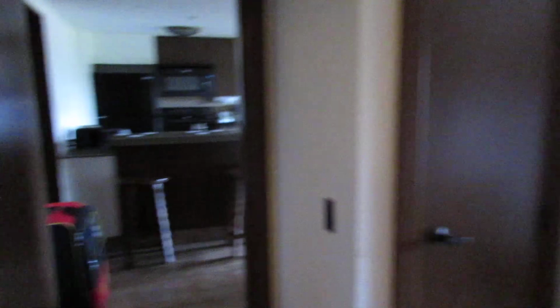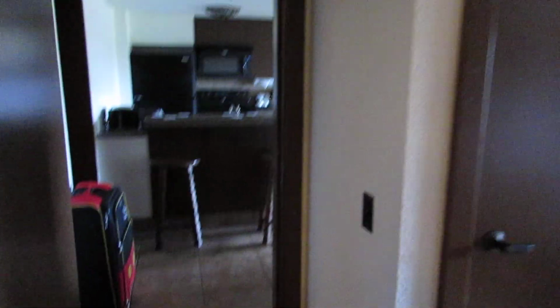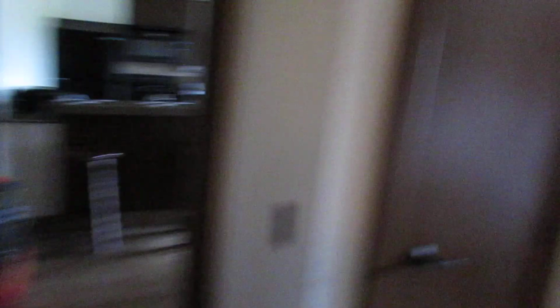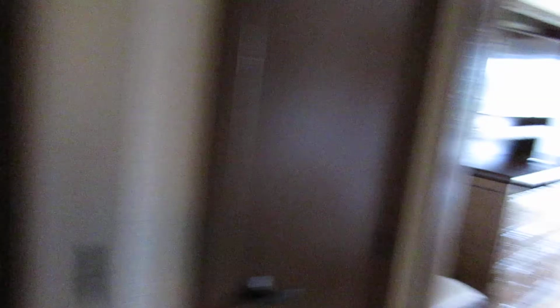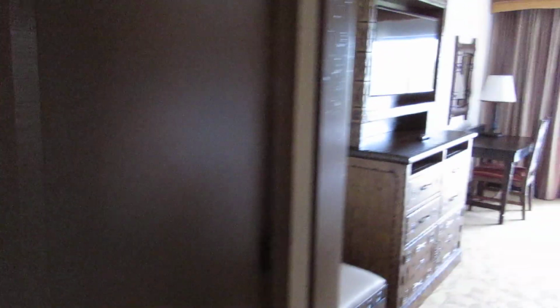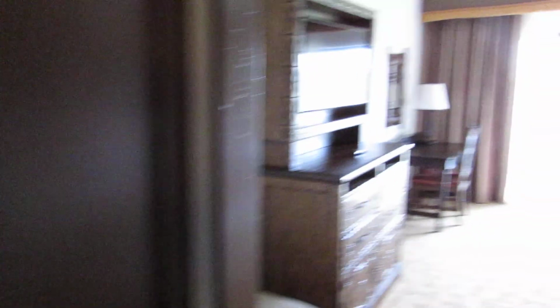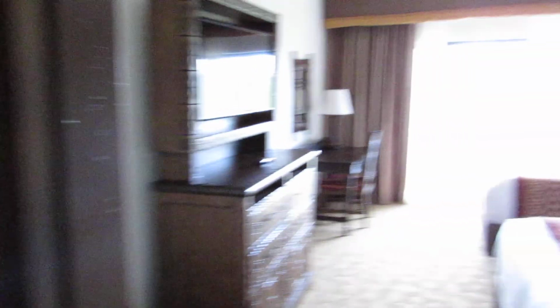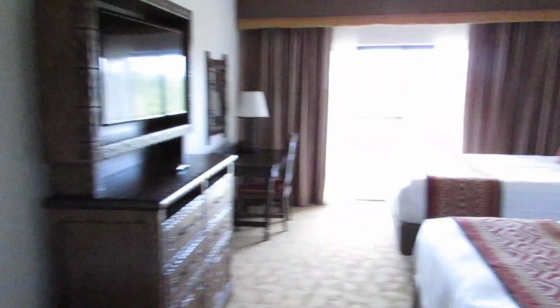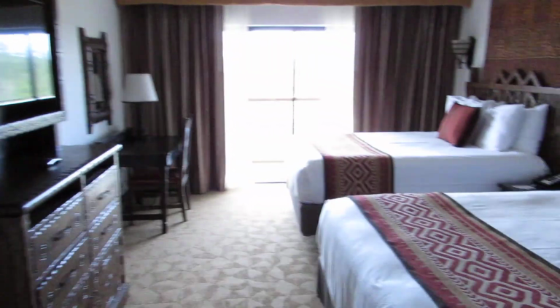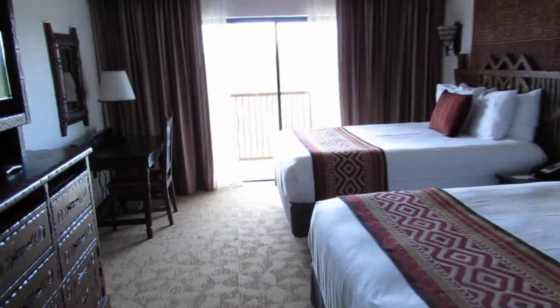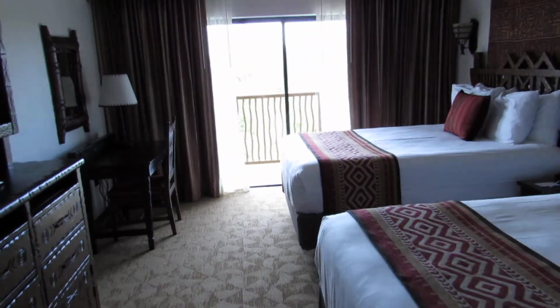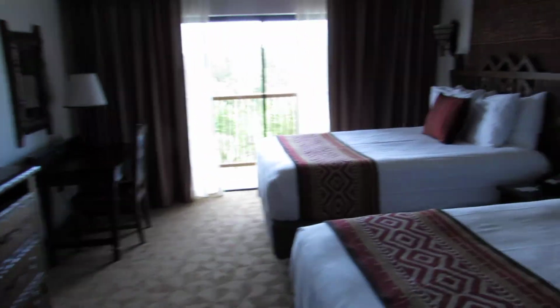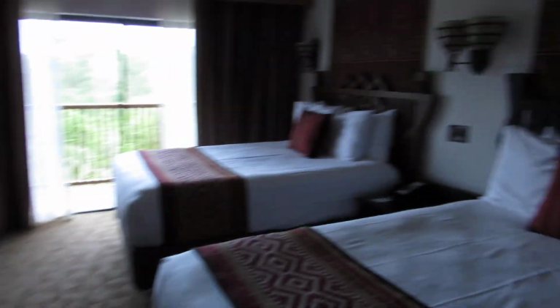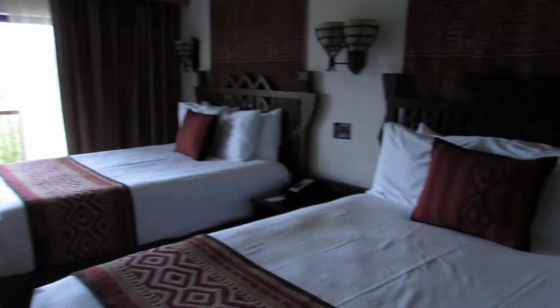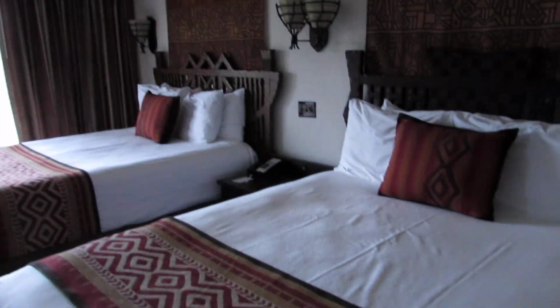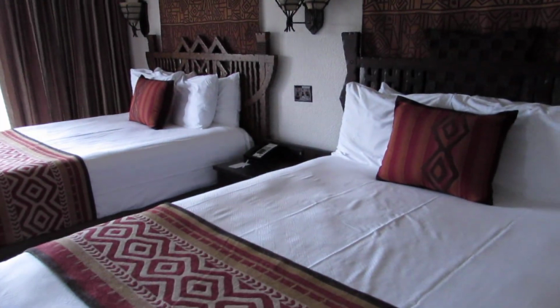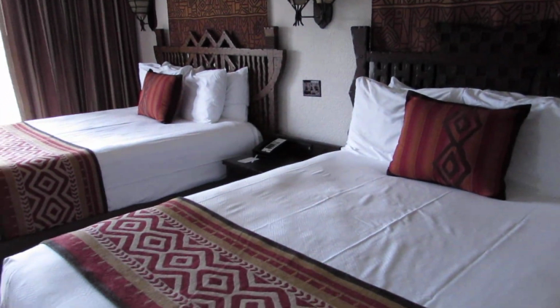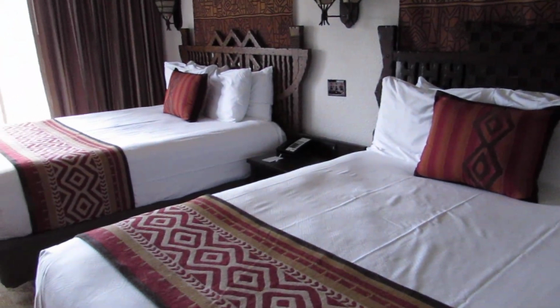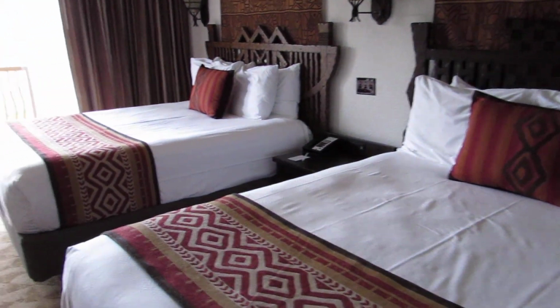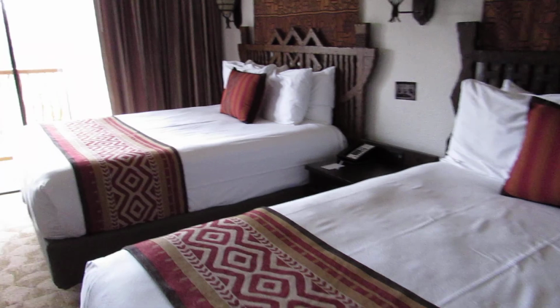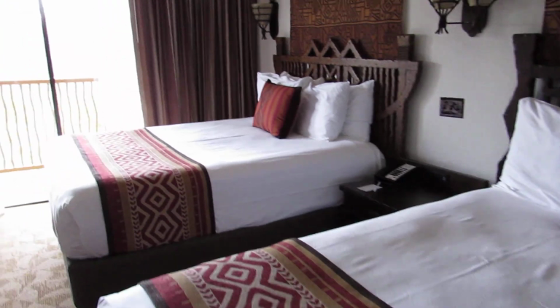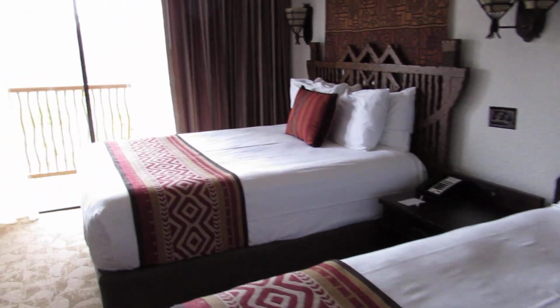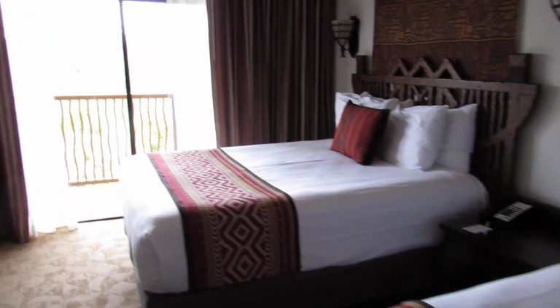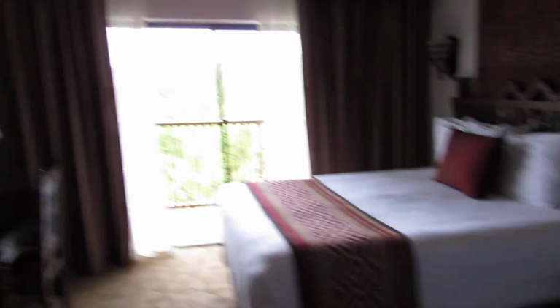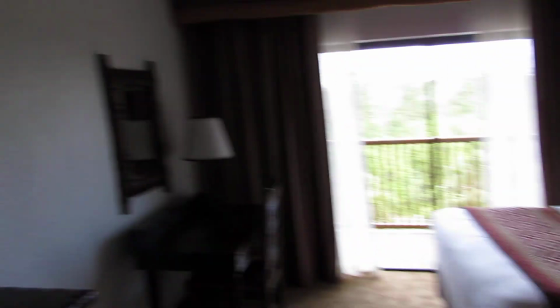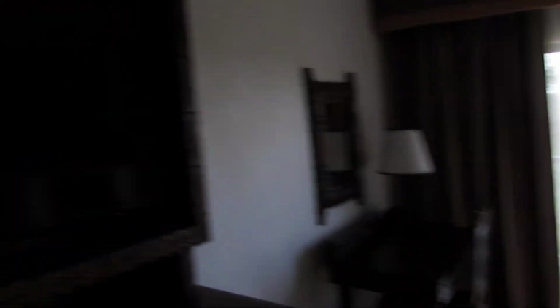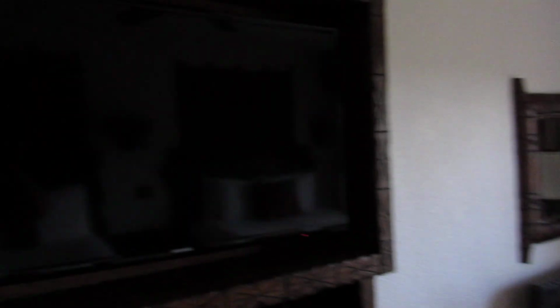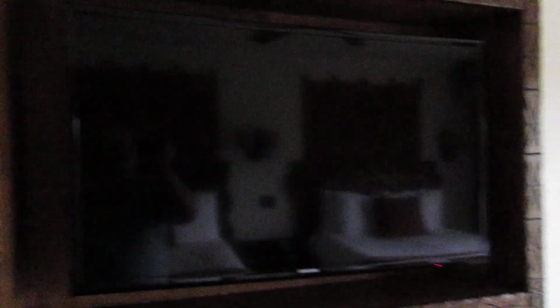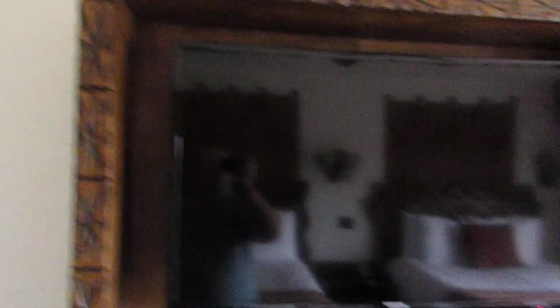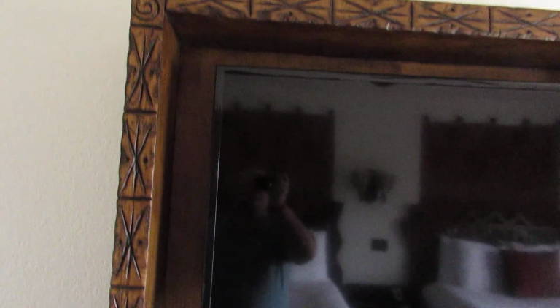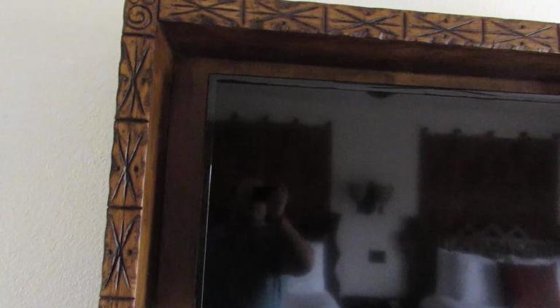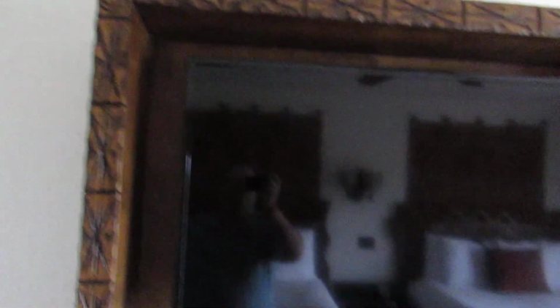Here we go into our second bedroom. Double beds with a TV here.